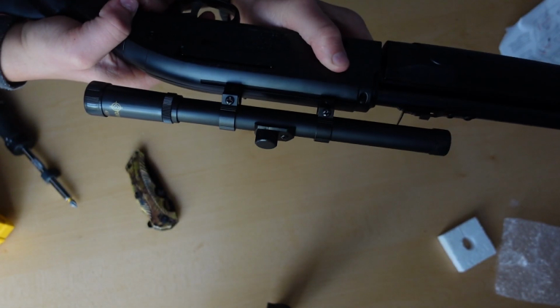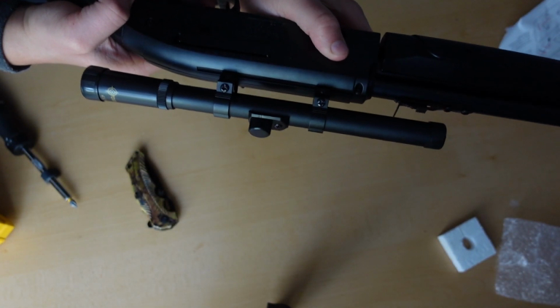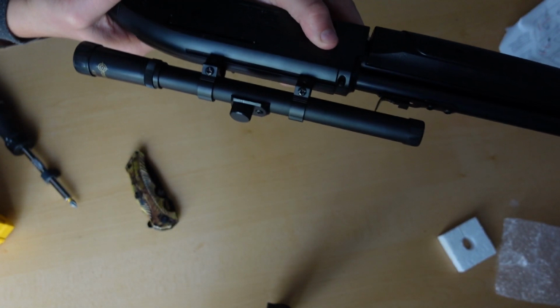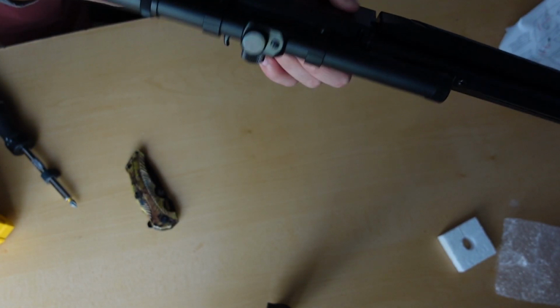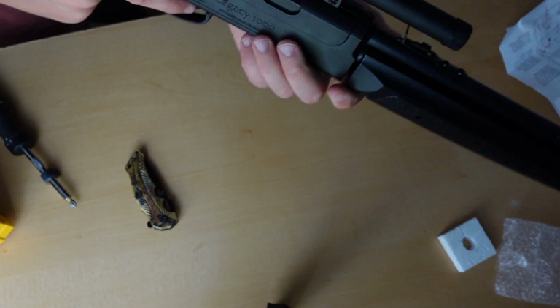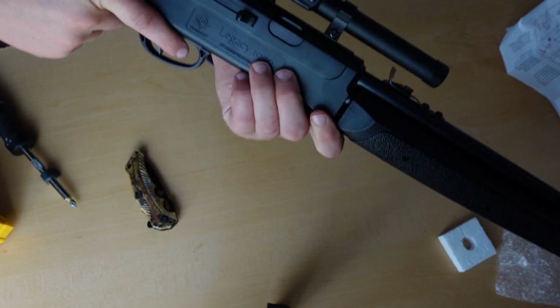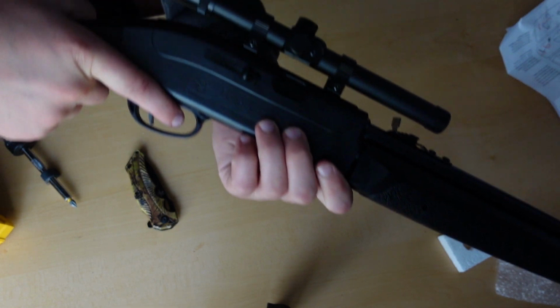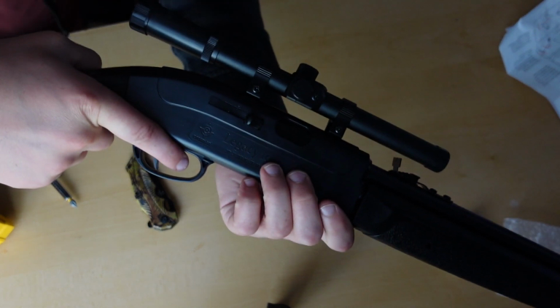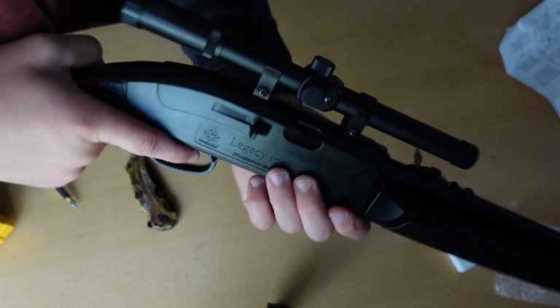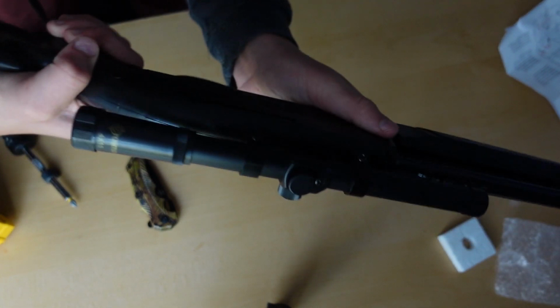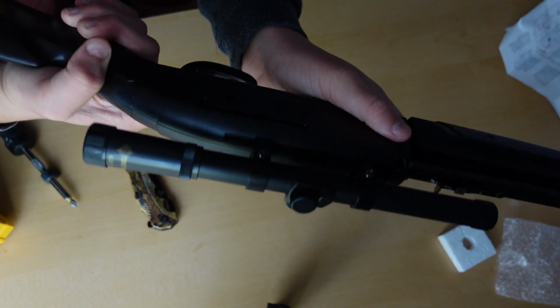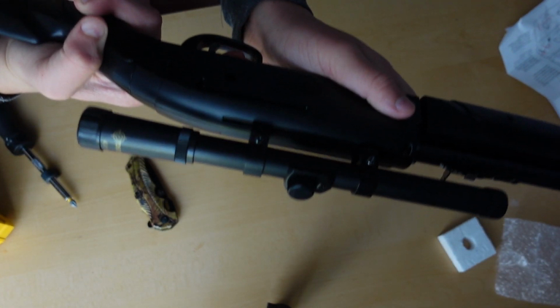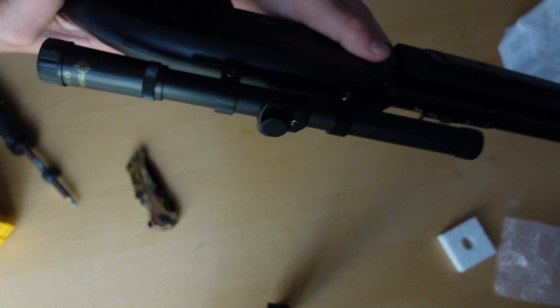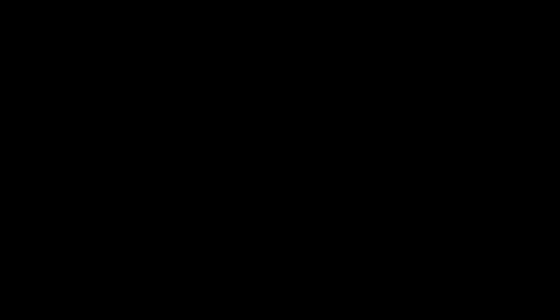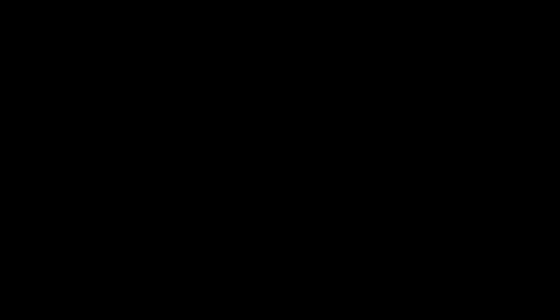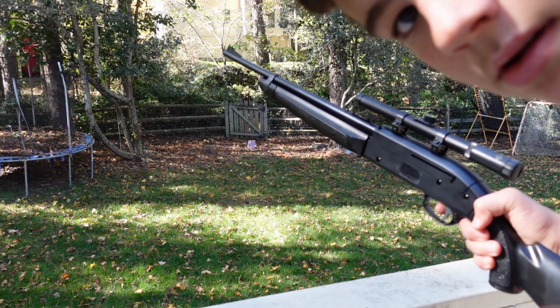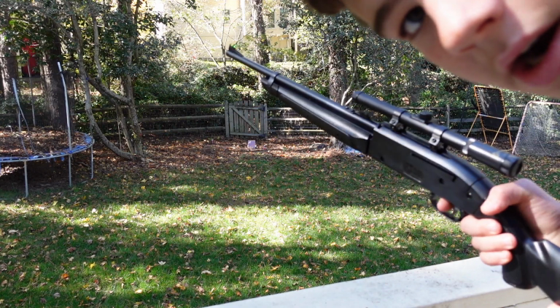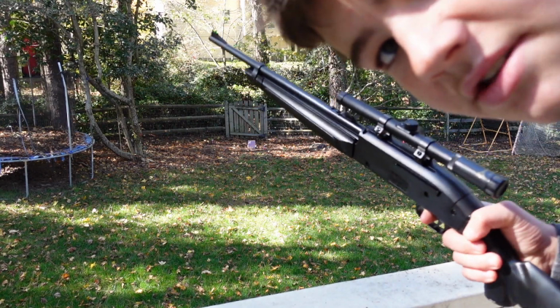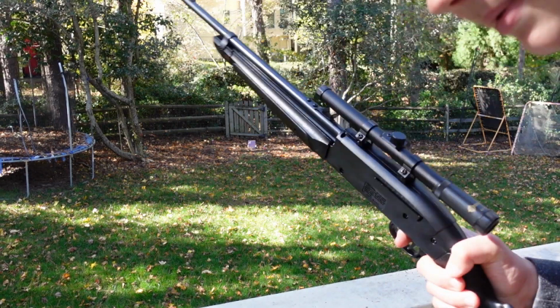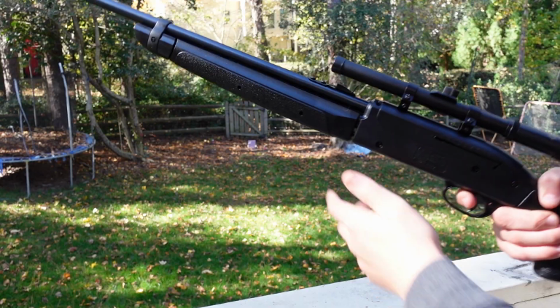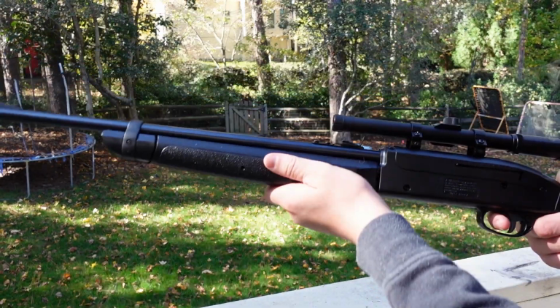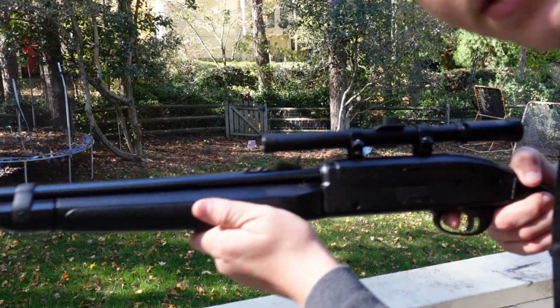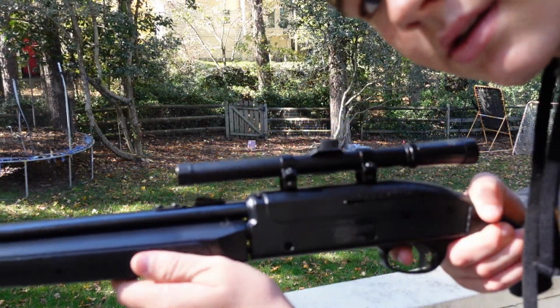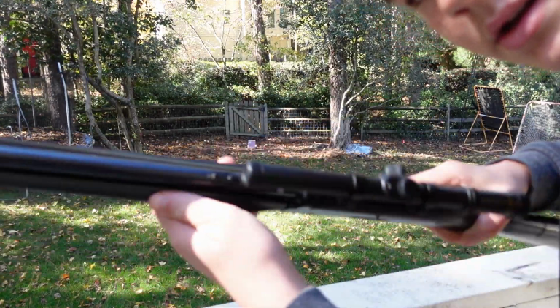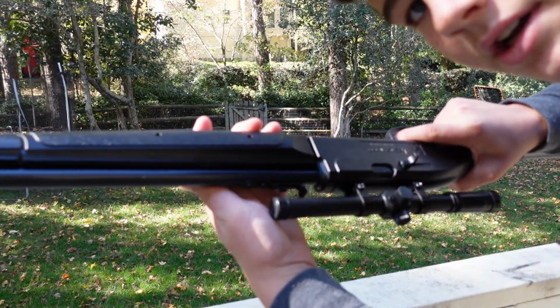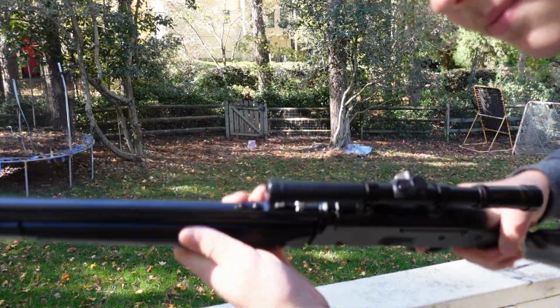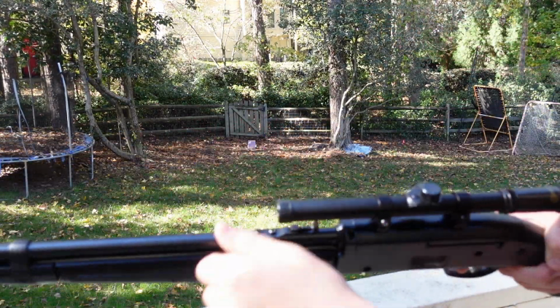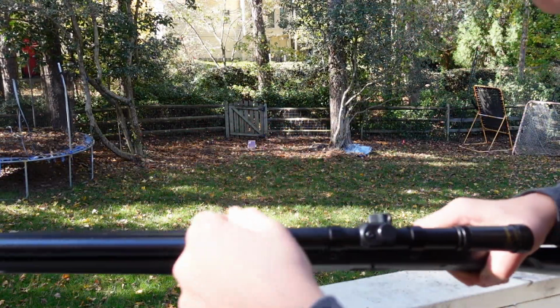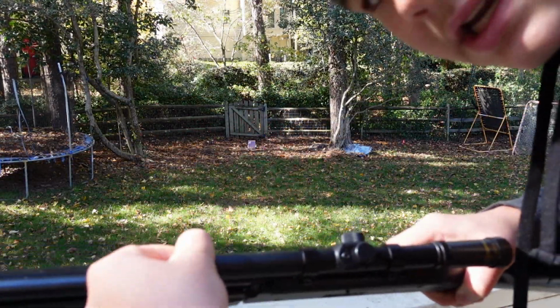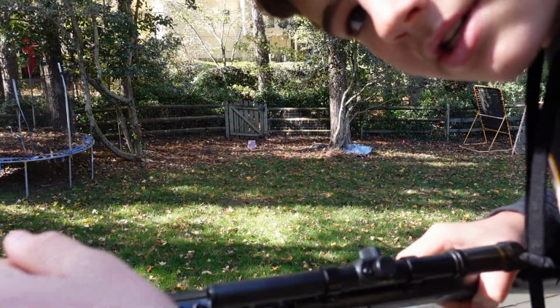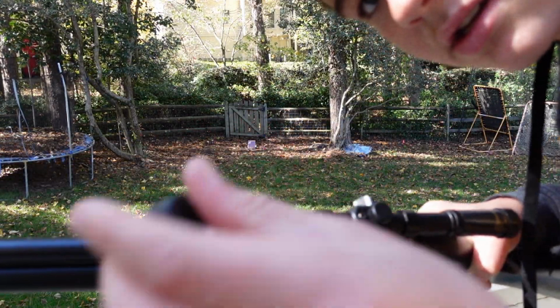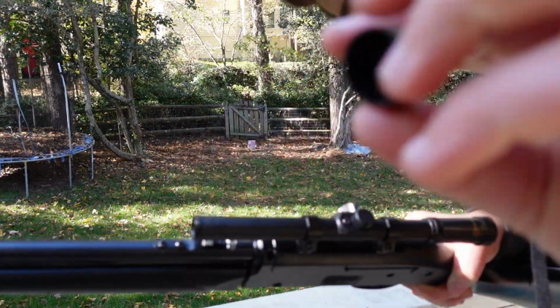So now what I'm going to do is take it to my backyard and do a couple test shots. Alright guys, I'm in my backyard now. Here's the gun. I came with these caps.